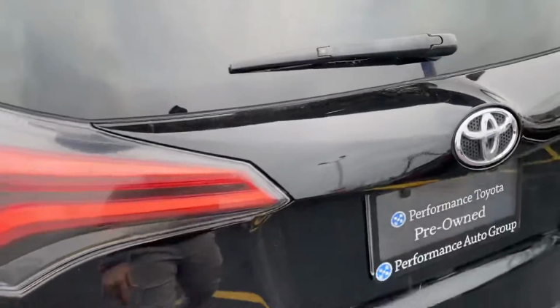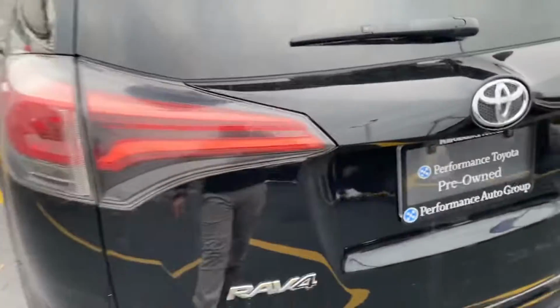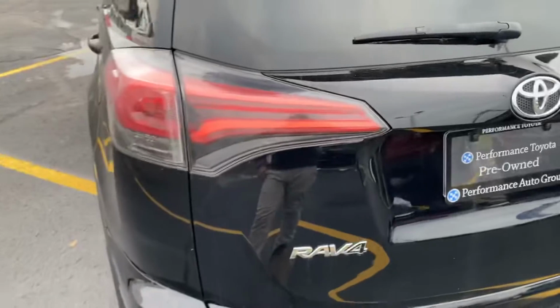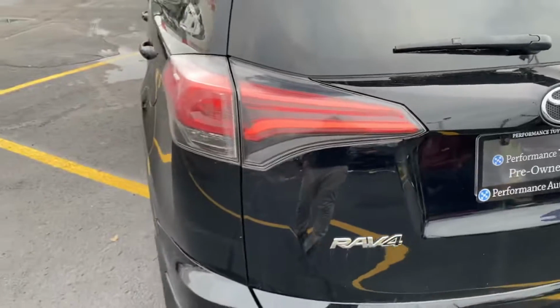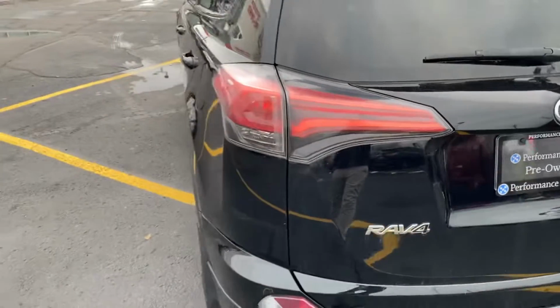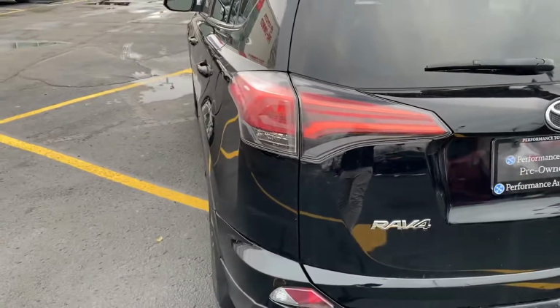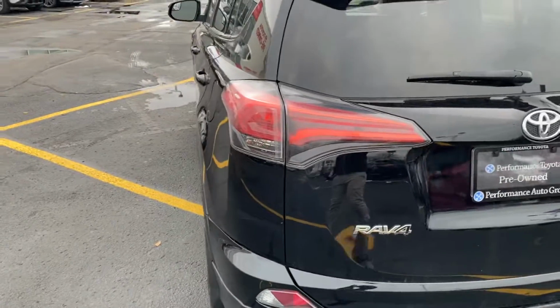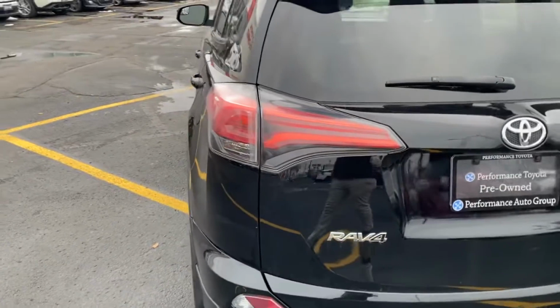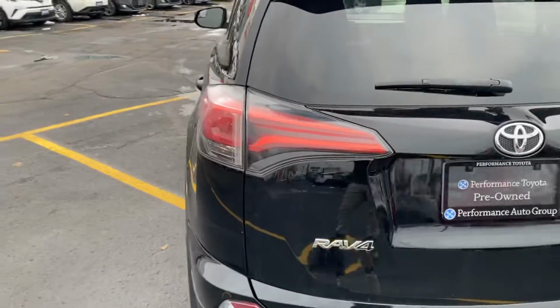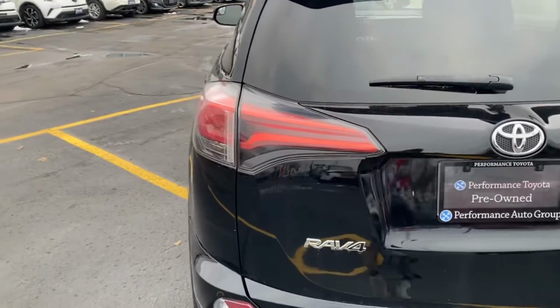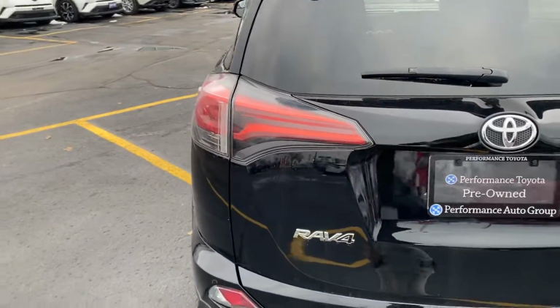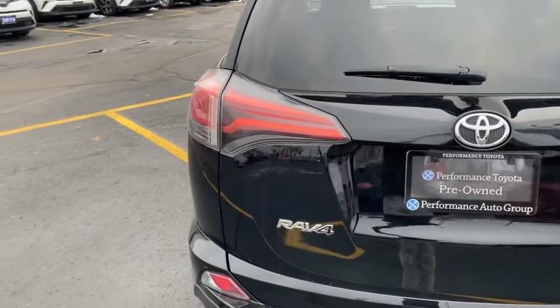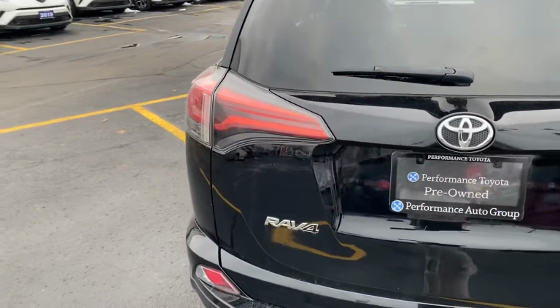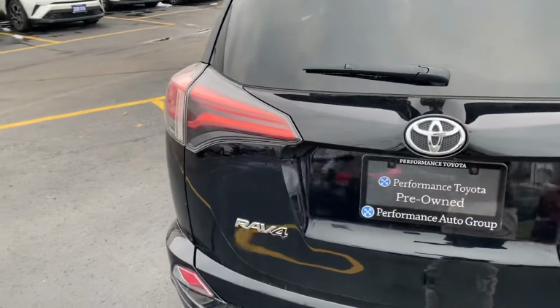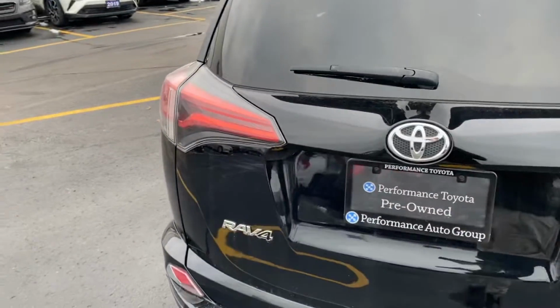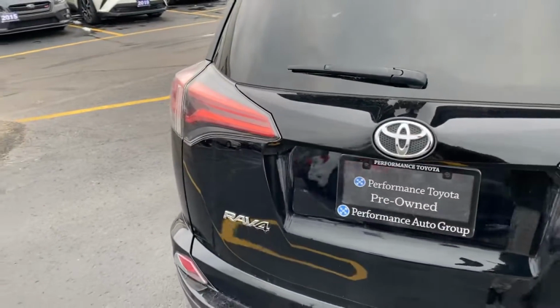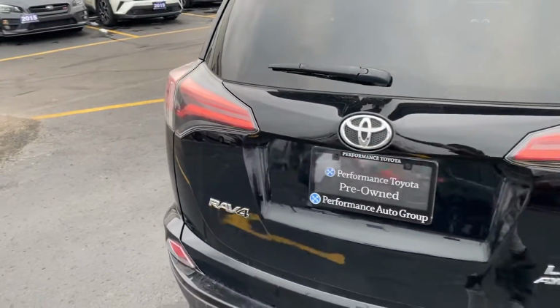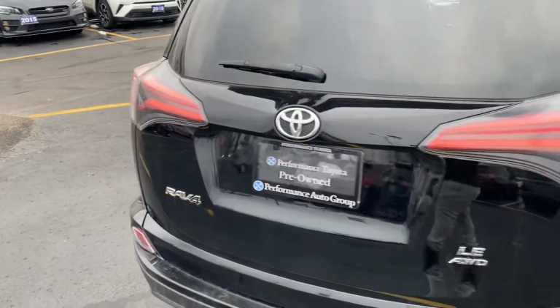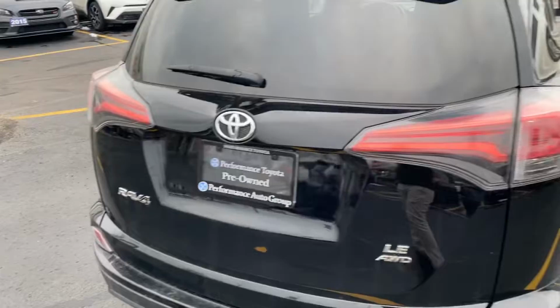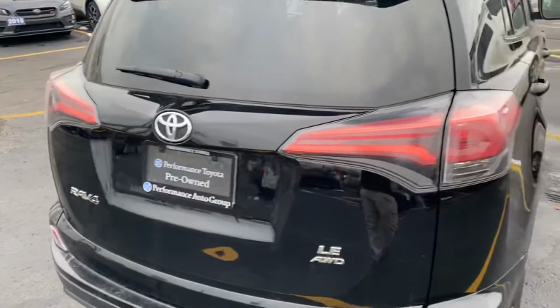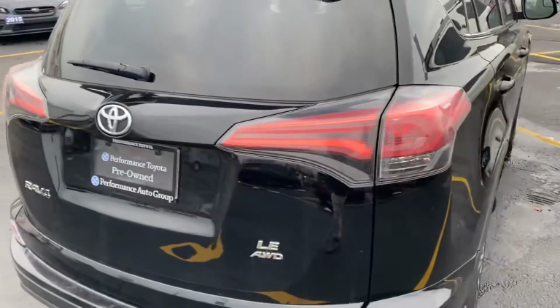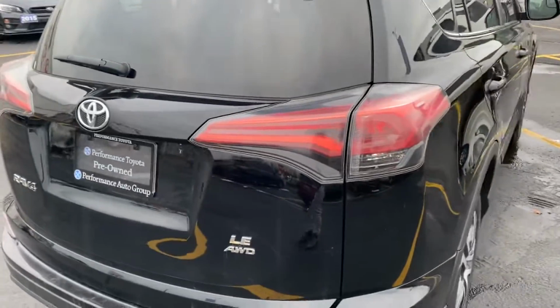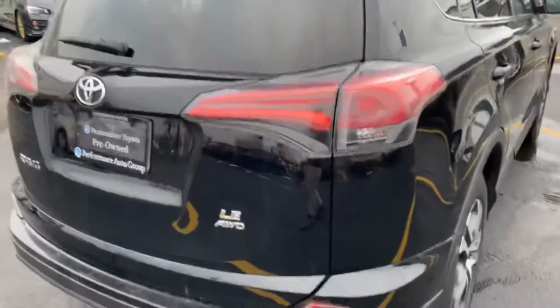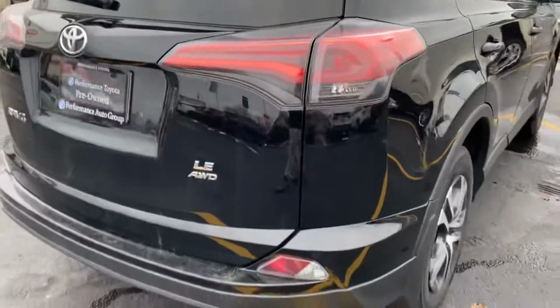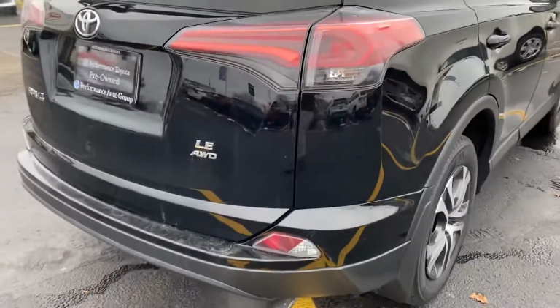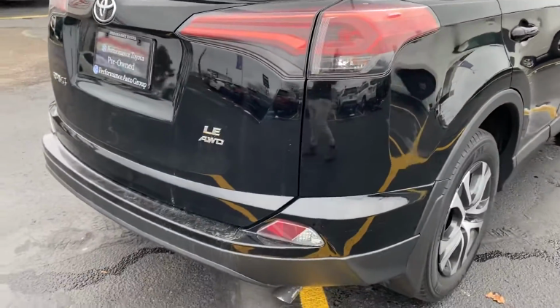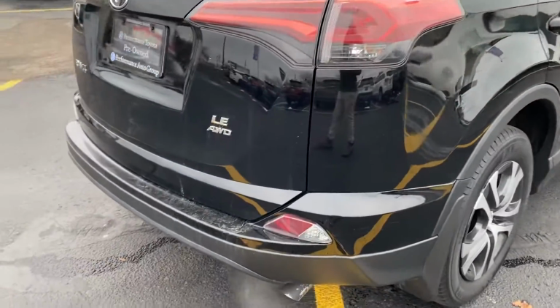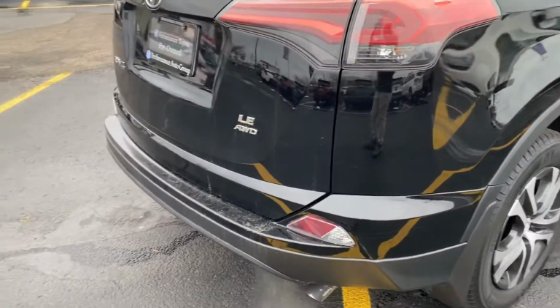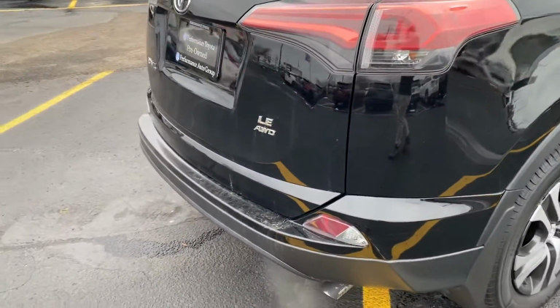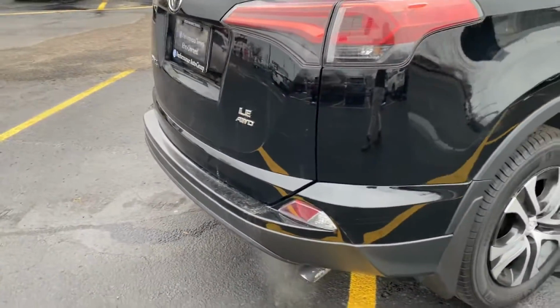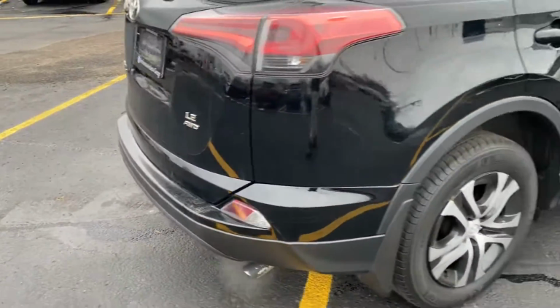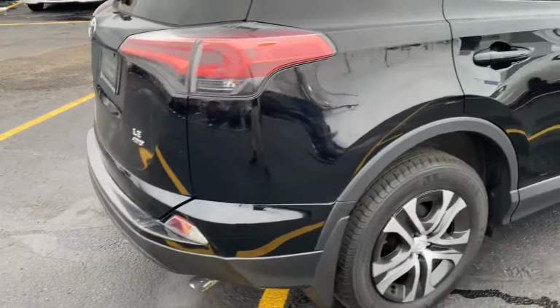With this being the redesign for the 2016 model, we have a new design for the taillights as well as the headlights, and a little bit of a change for the front and rear bumper fascia.